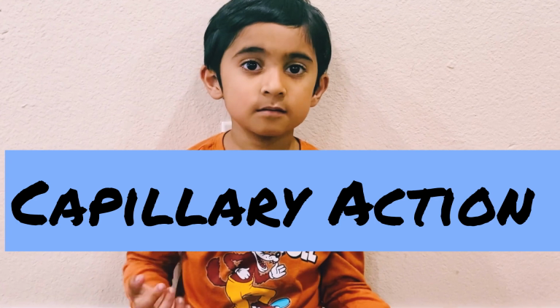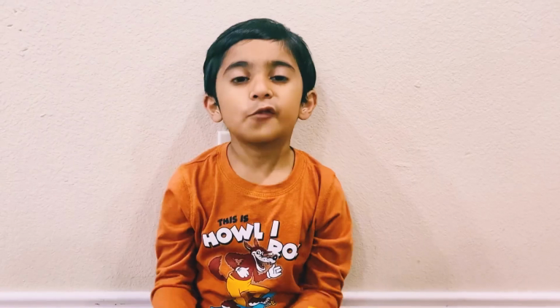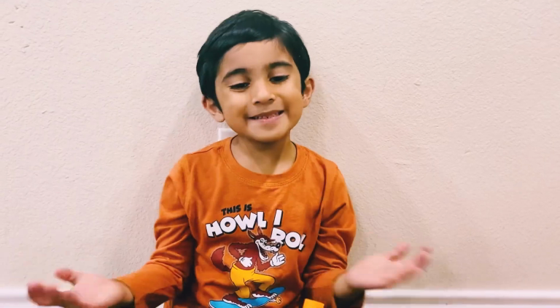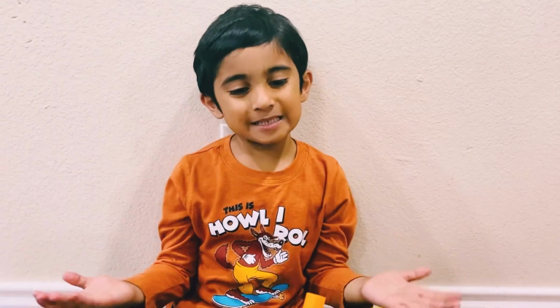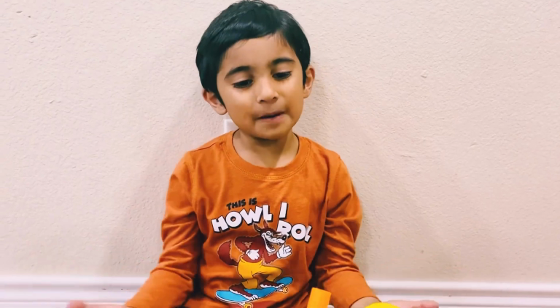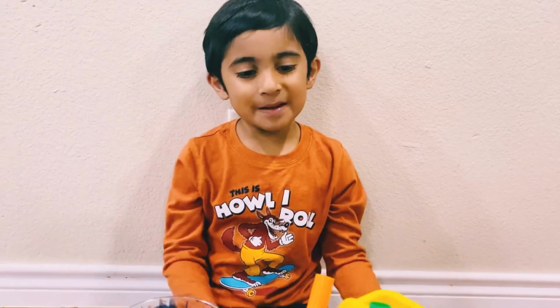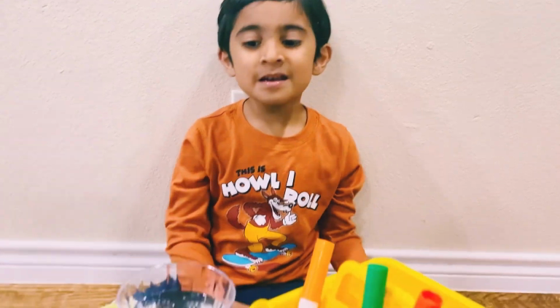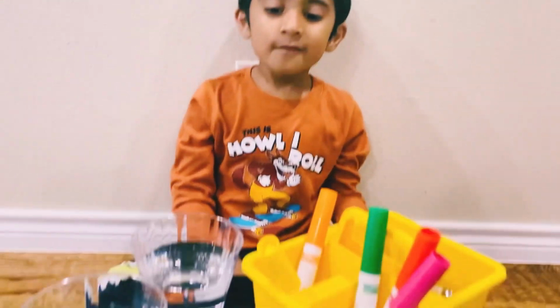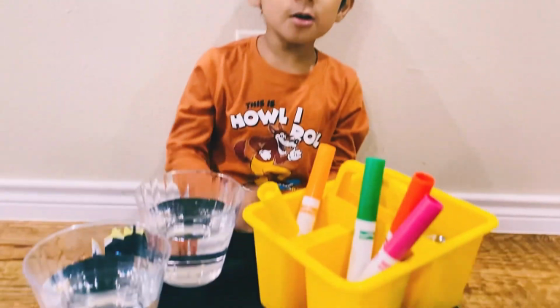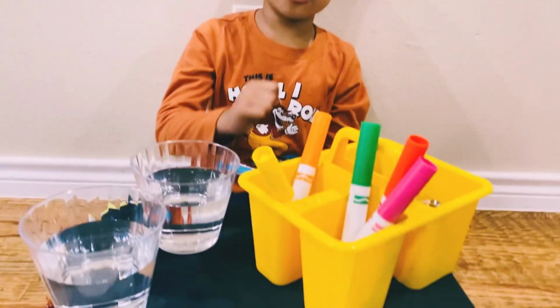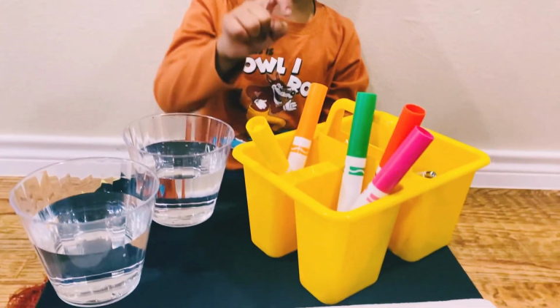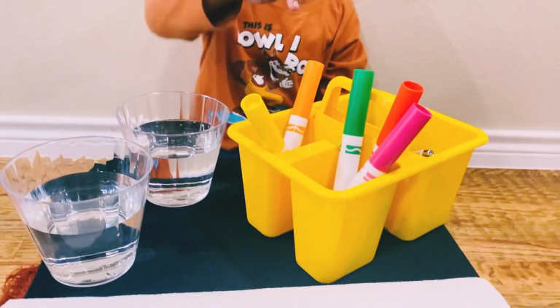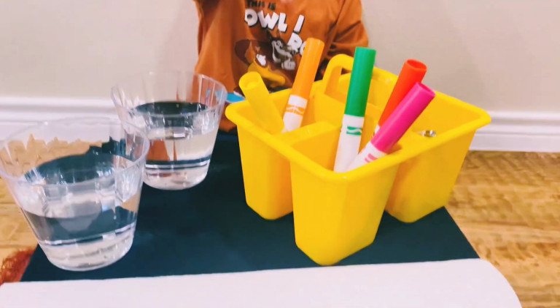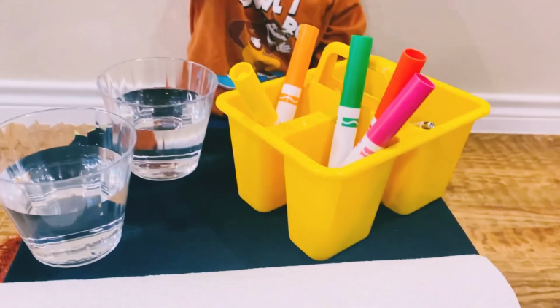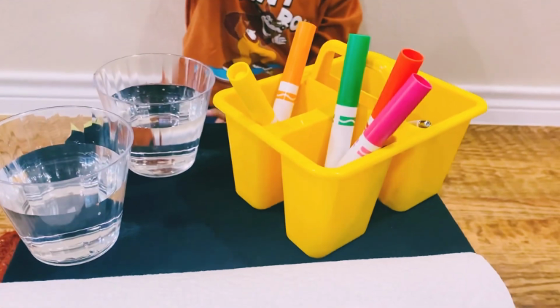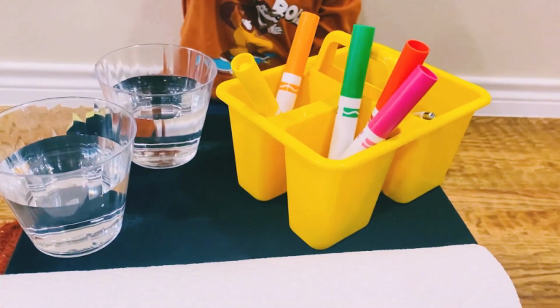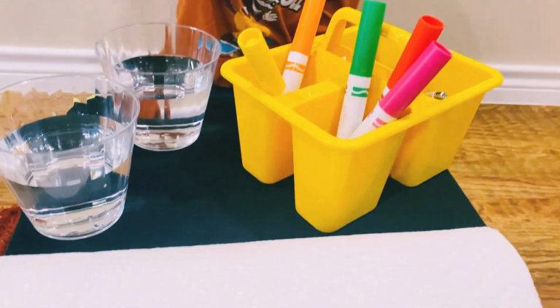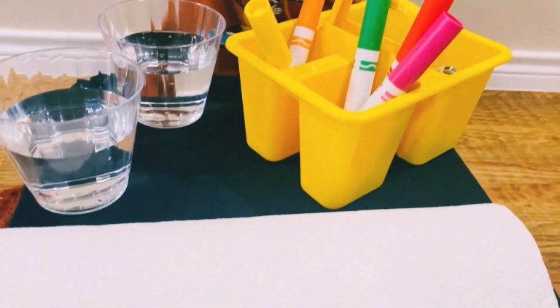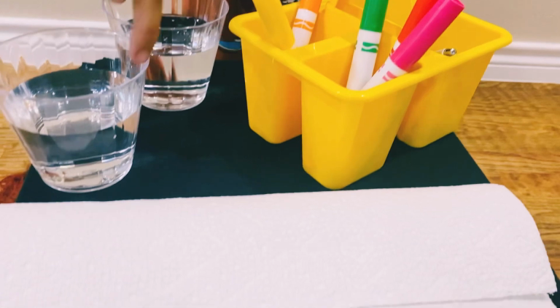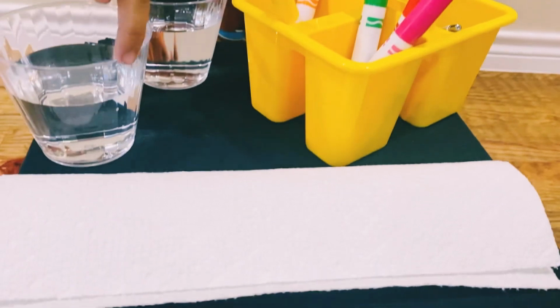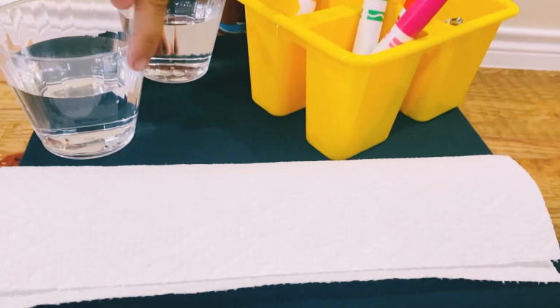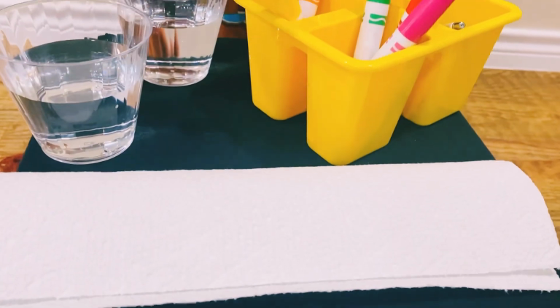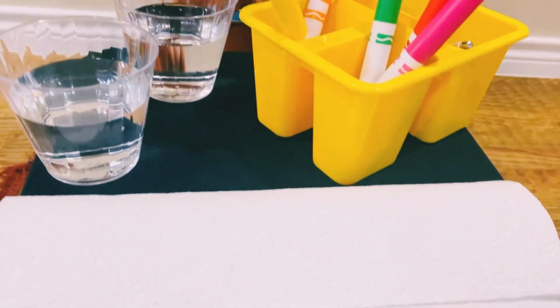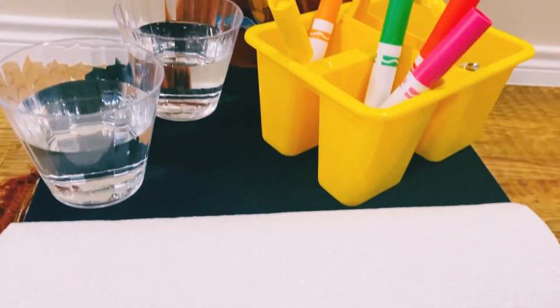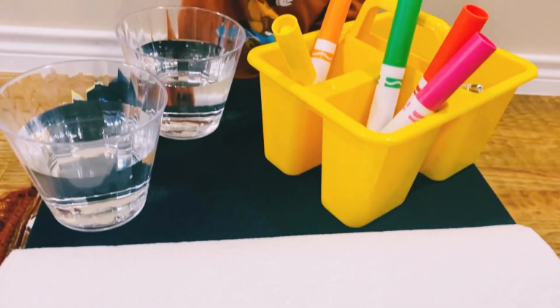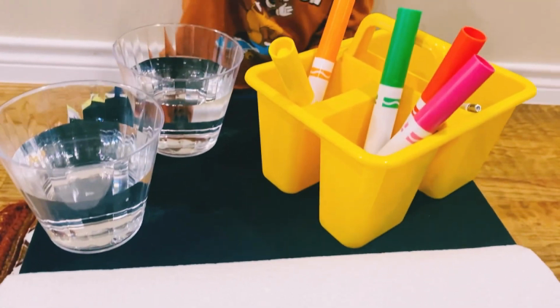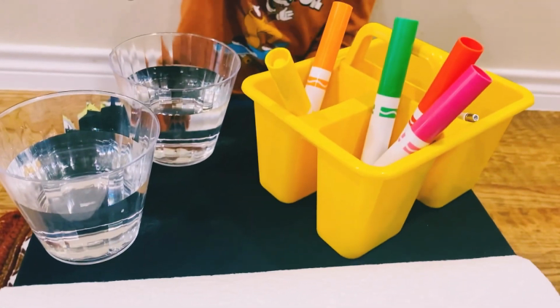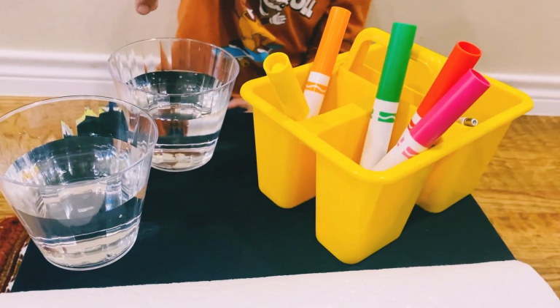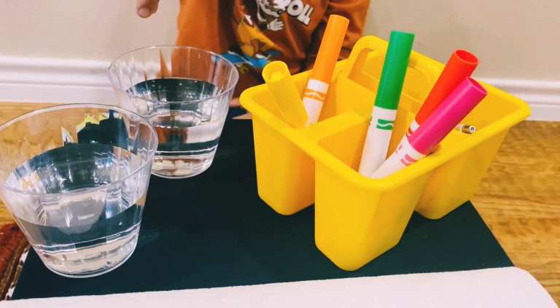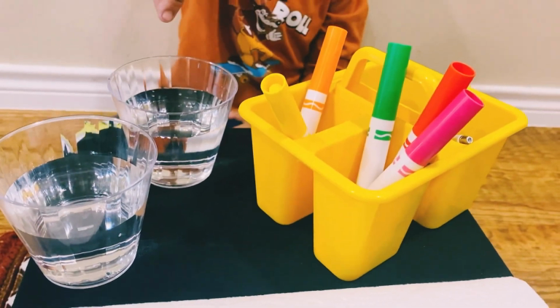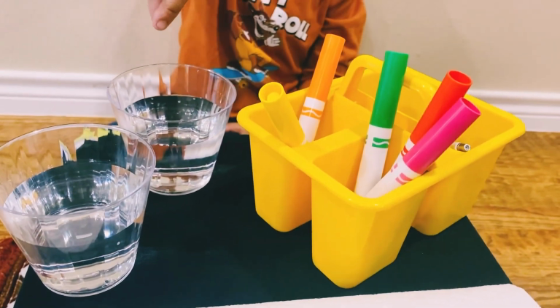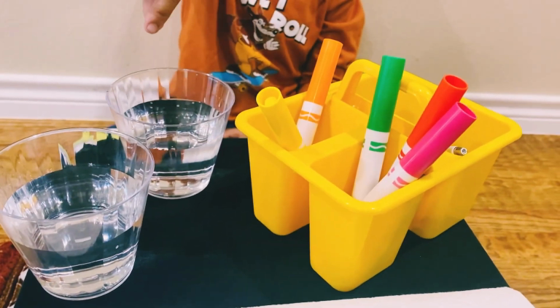For this experiment, we are going to use some markers, a tissue paper, and two glasses of water.